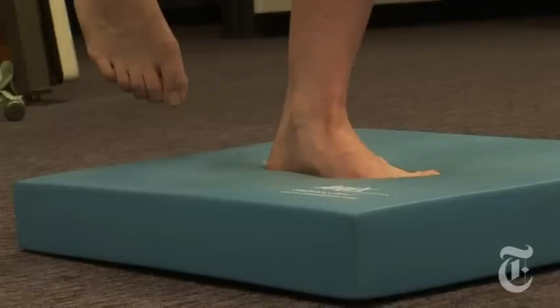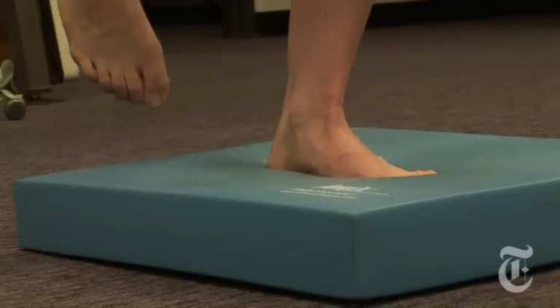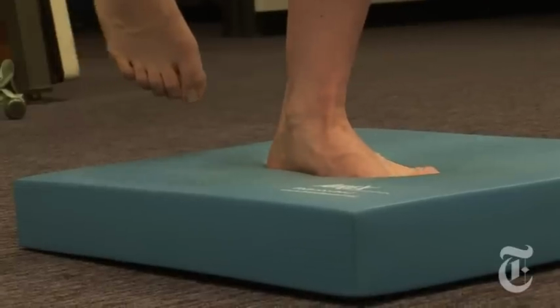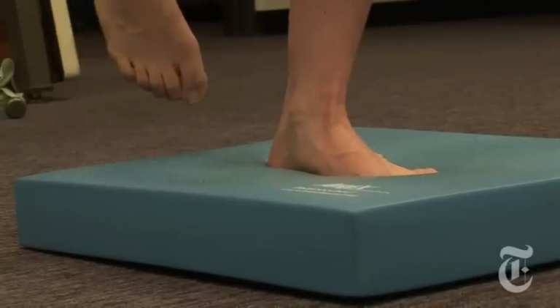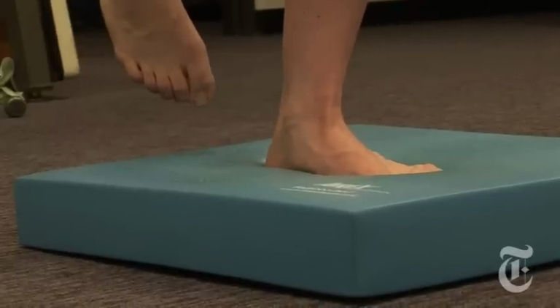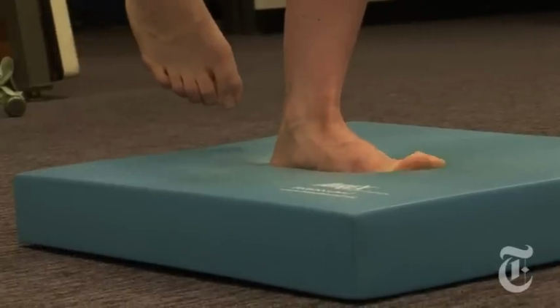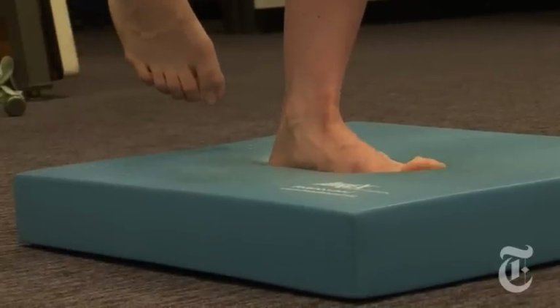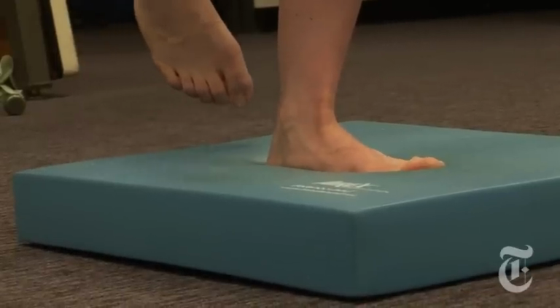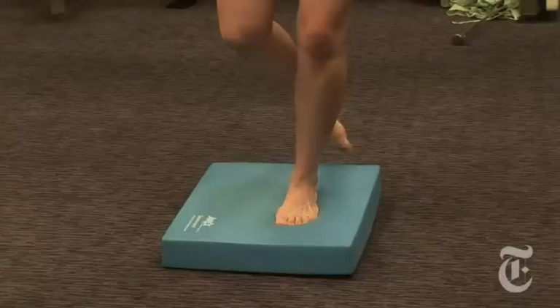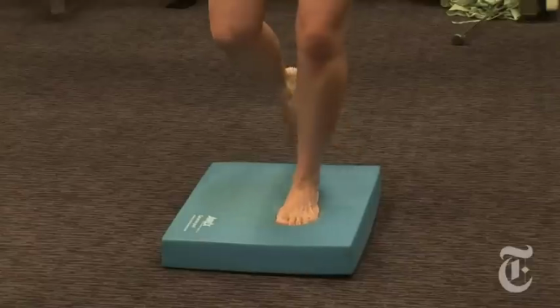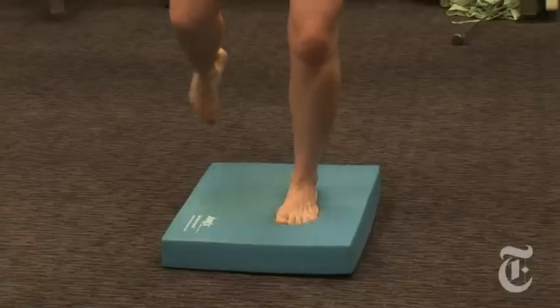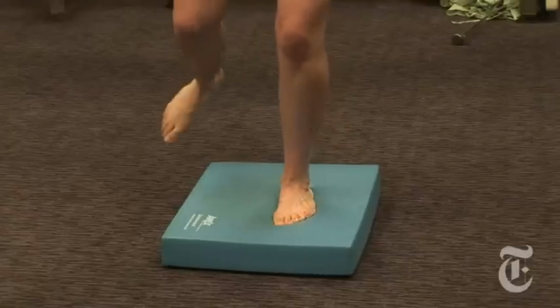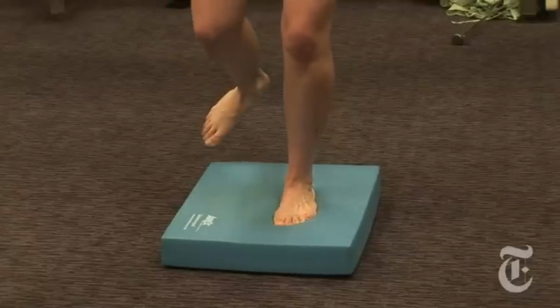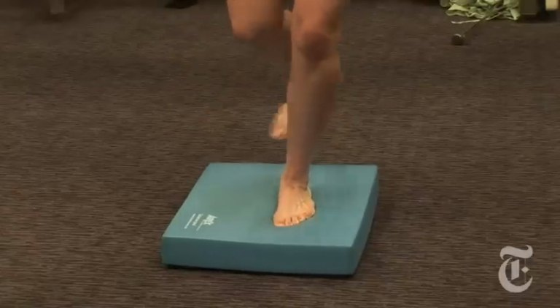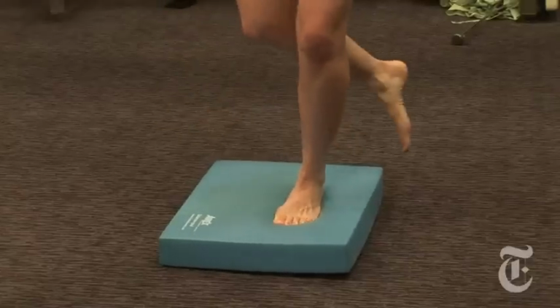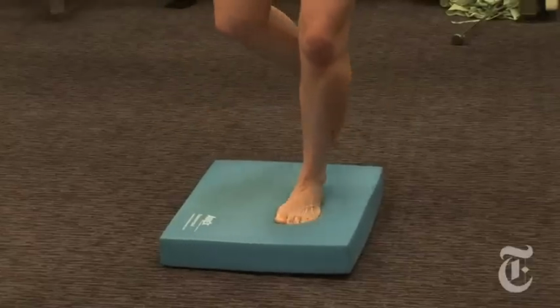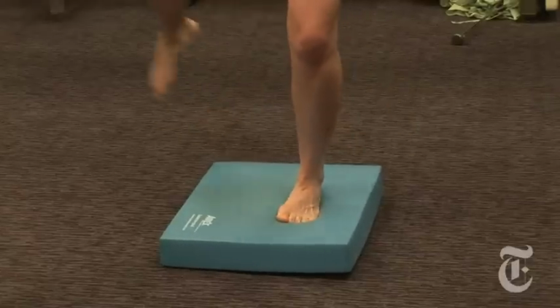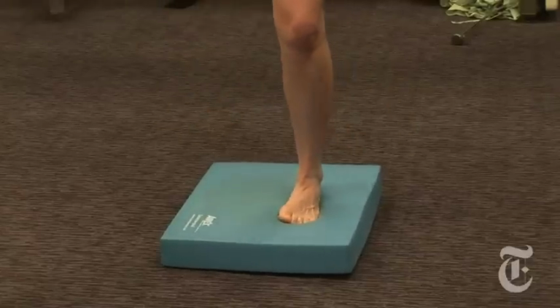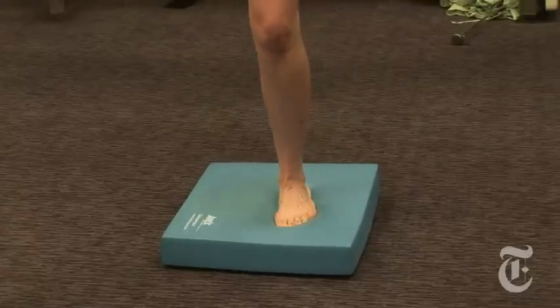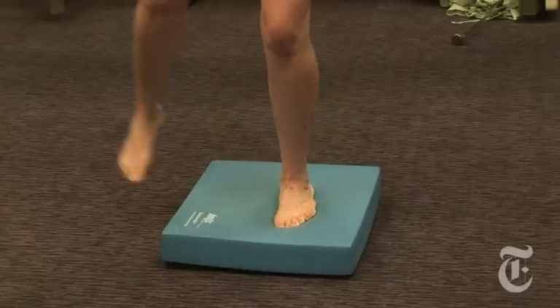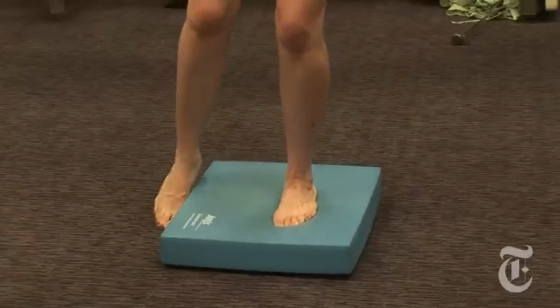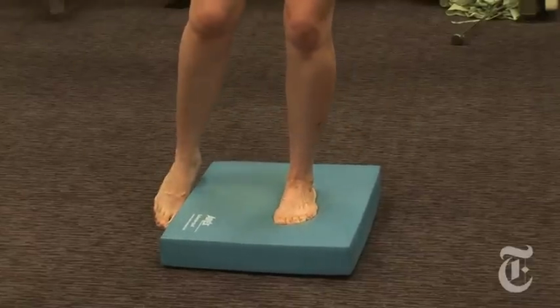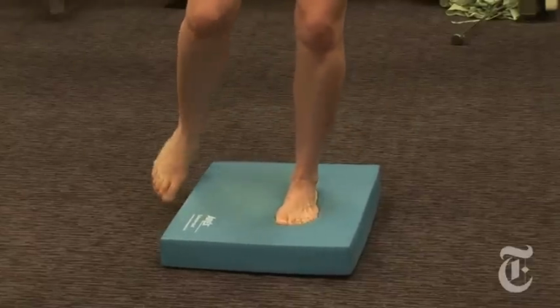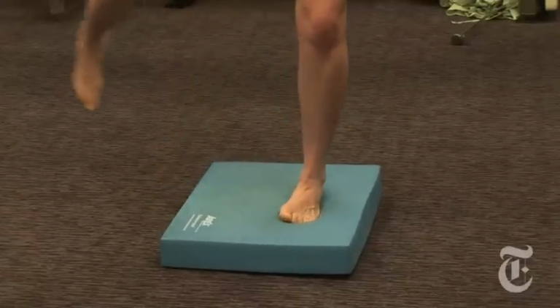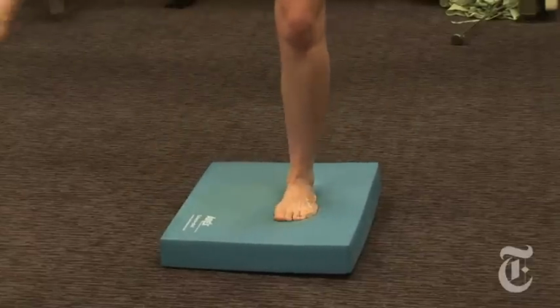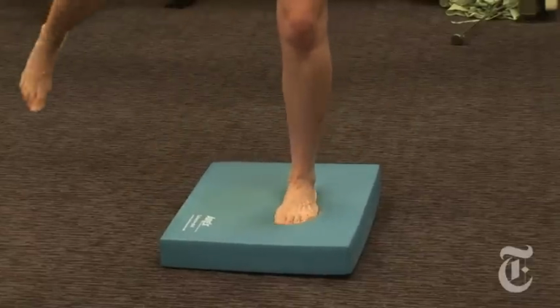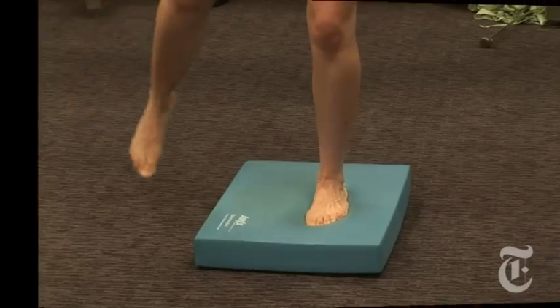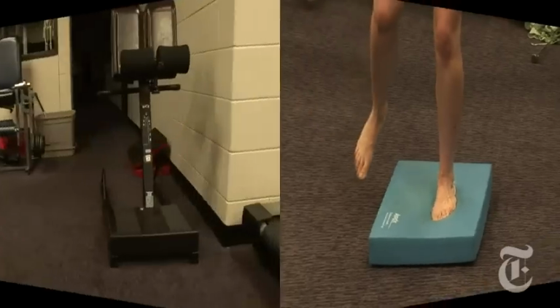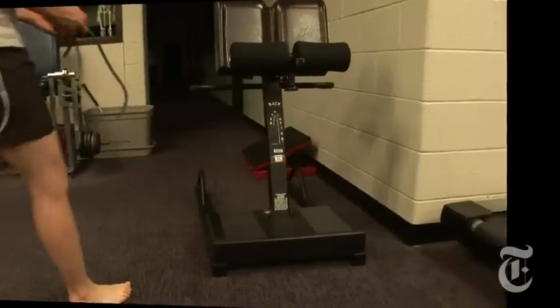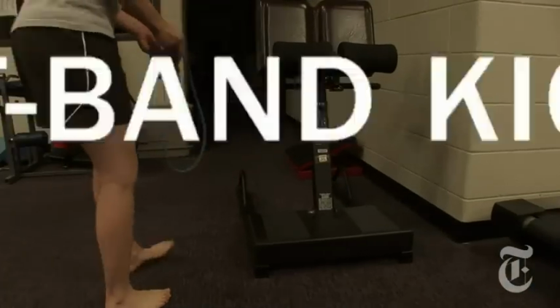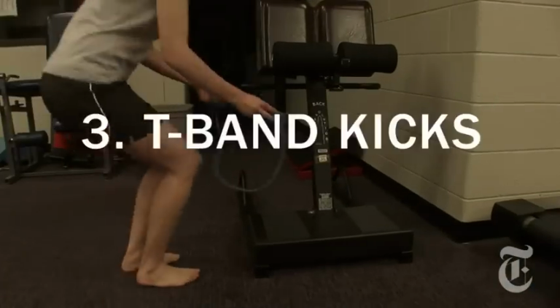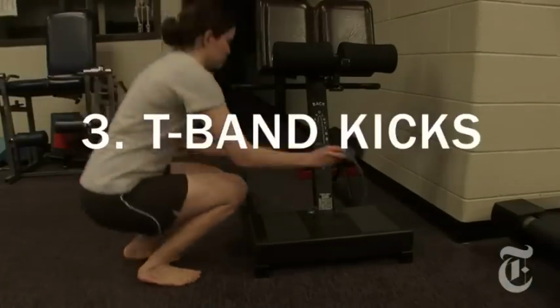We want to start the exercises for about 10 seconds at a time and then gradually make them longer and longer as you get better. If your foot touches down, that's fine — just start going again.